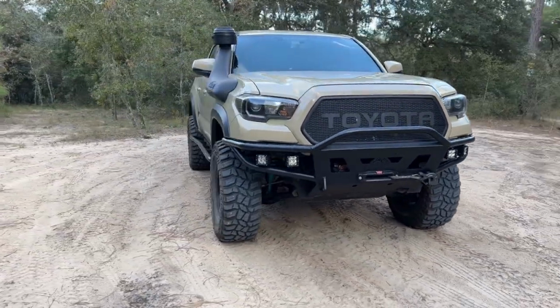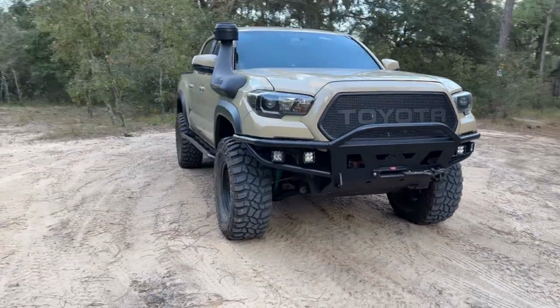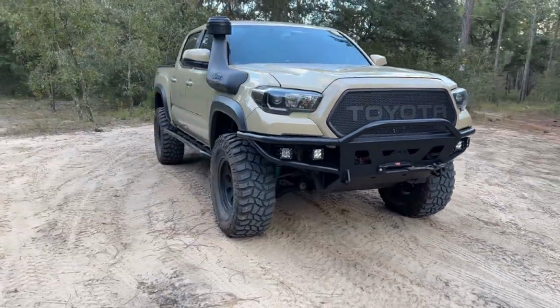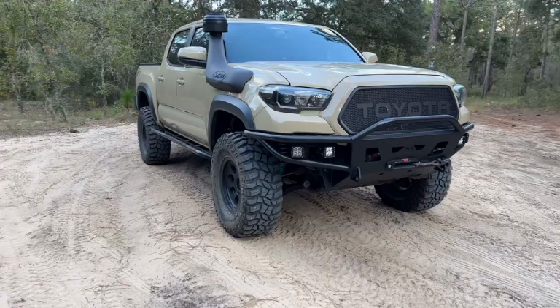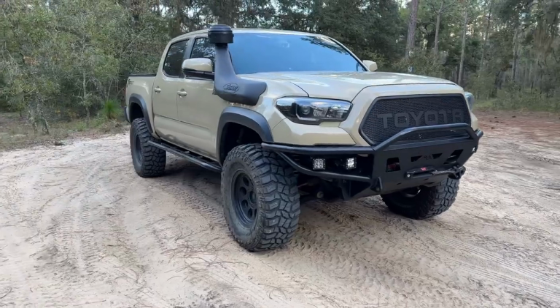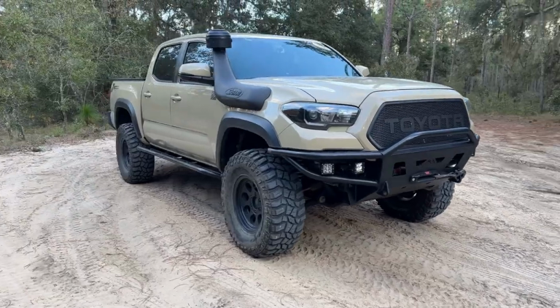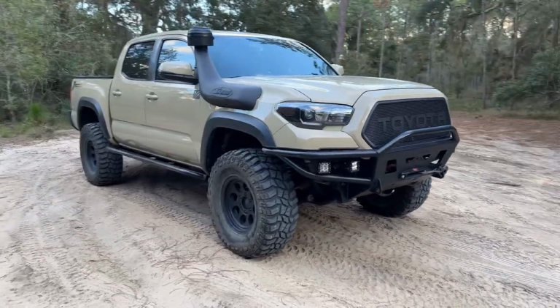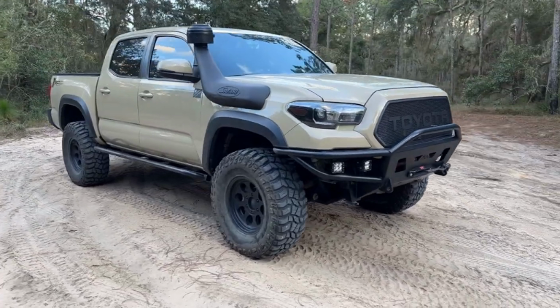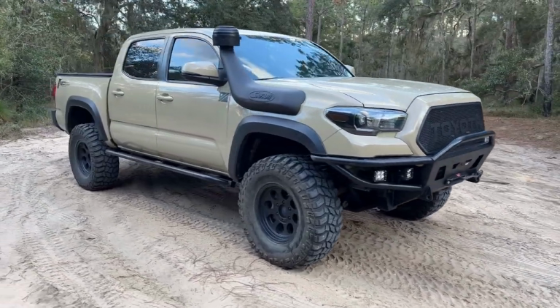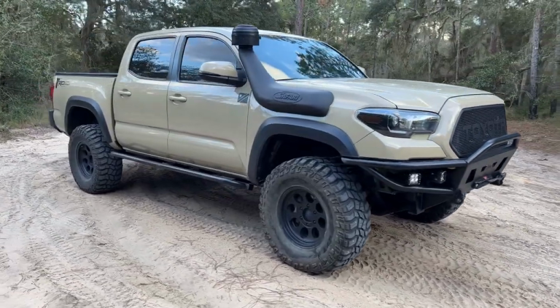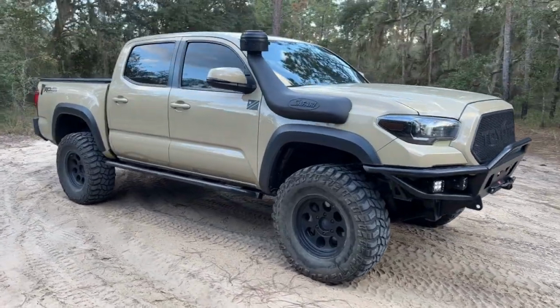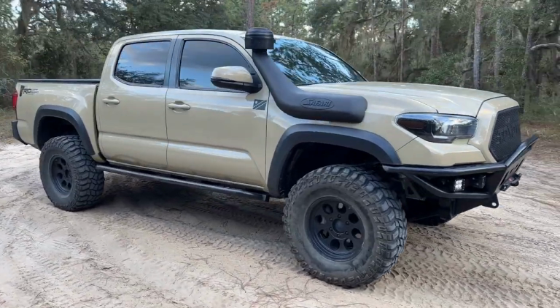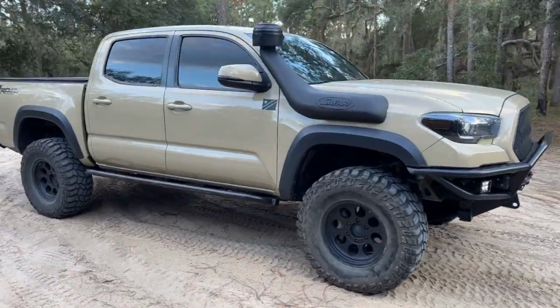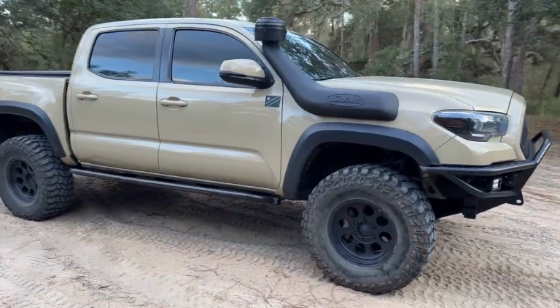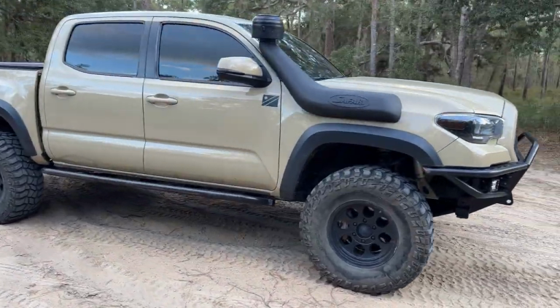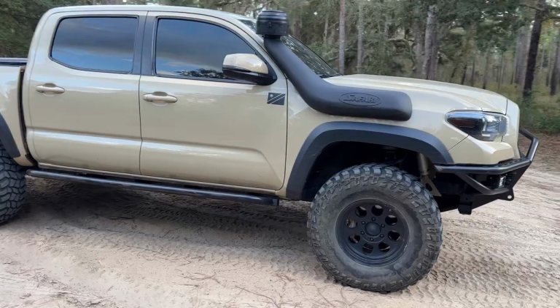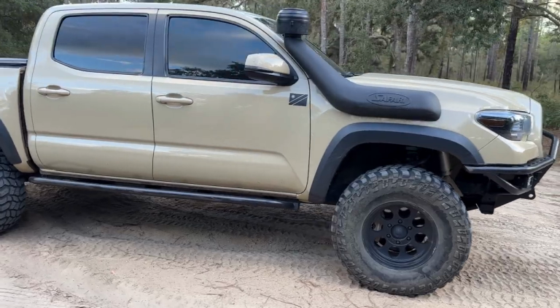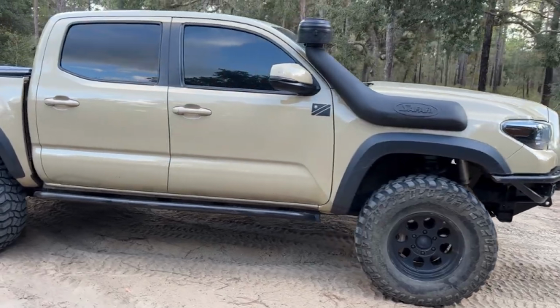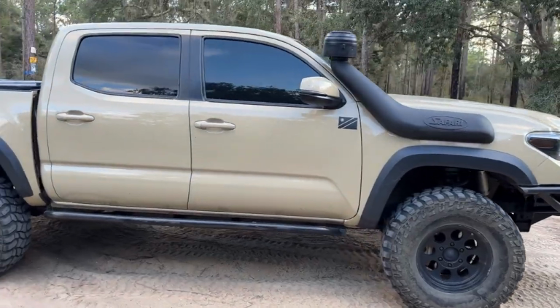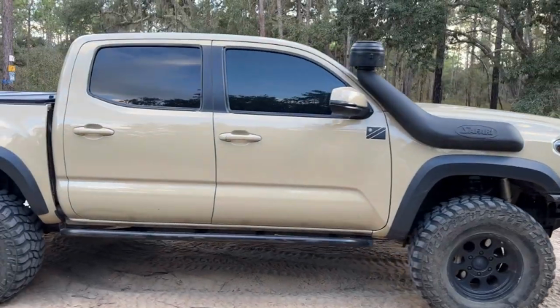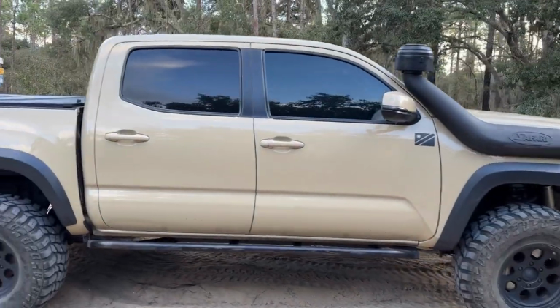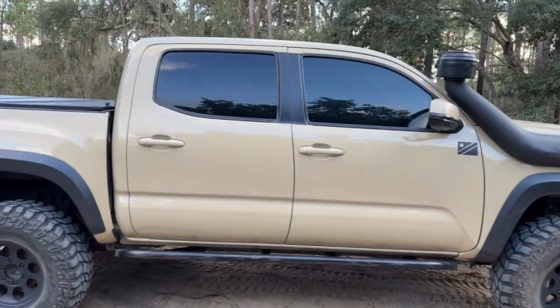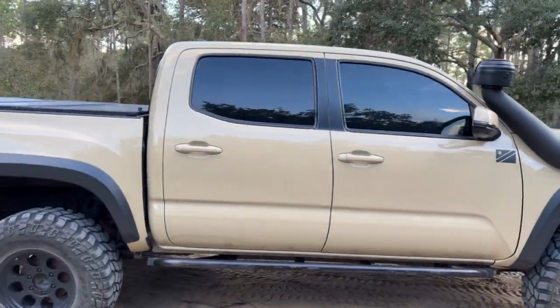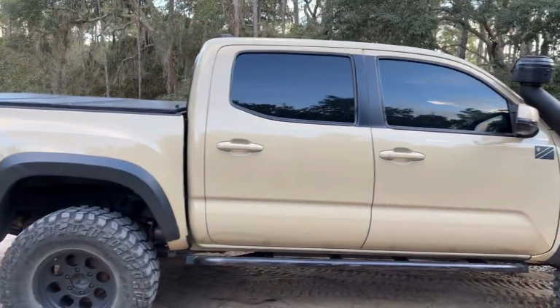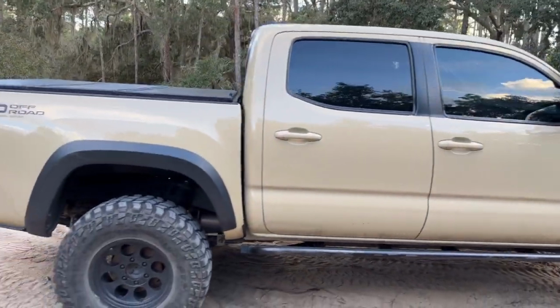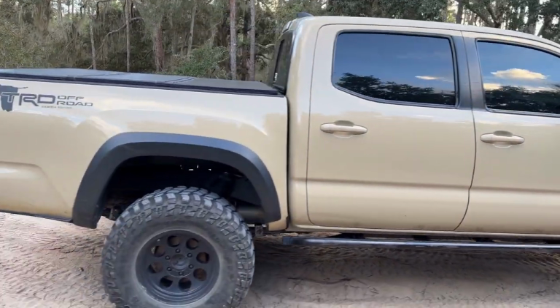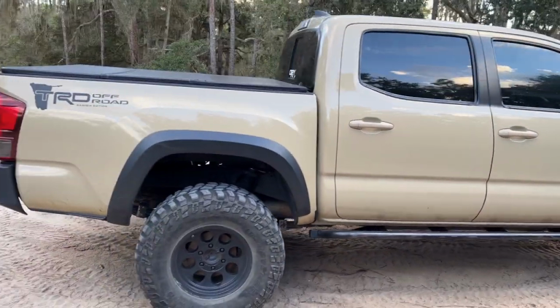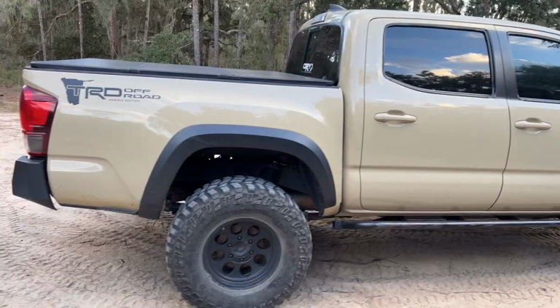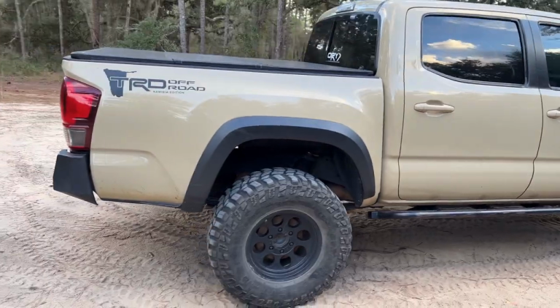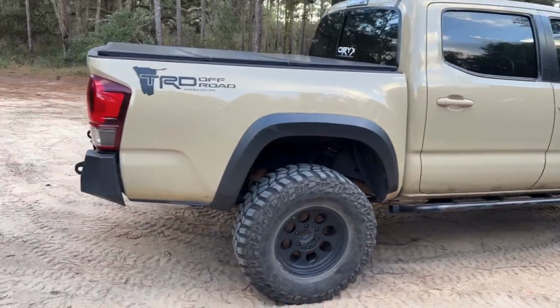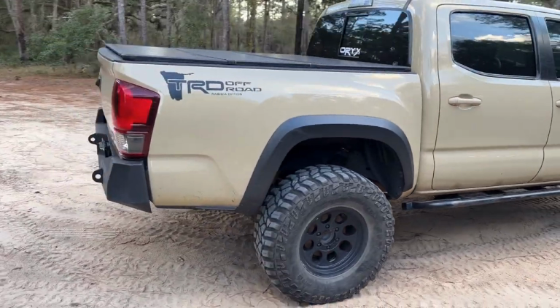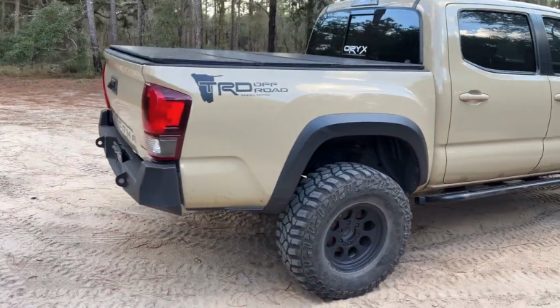The overall build of this truck is intended for off-roading but to still maintain some road manners, as this is also my daily driver. Most of the modifications are built to make it more capable off-road.